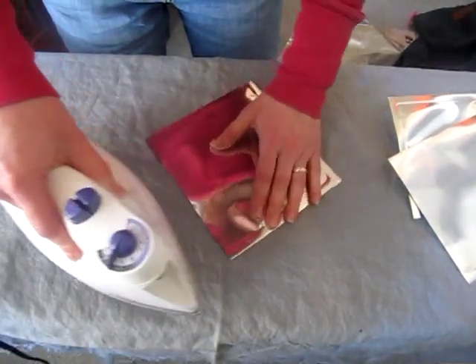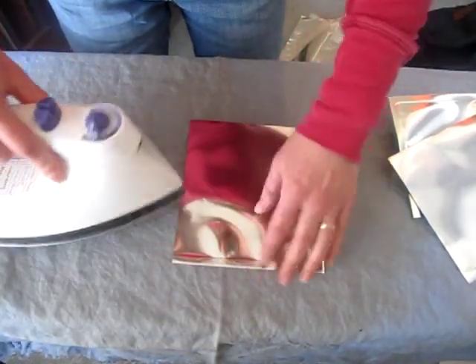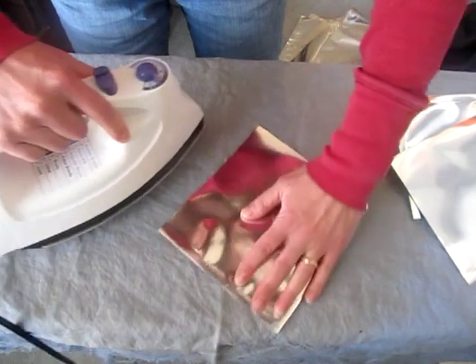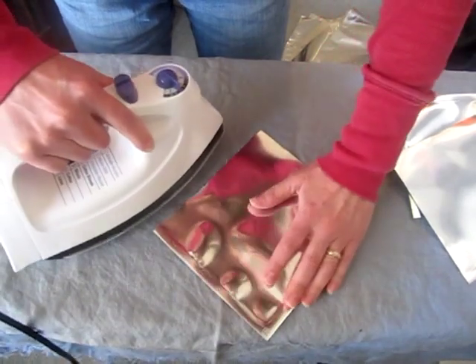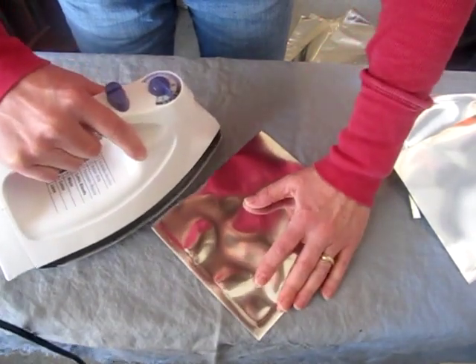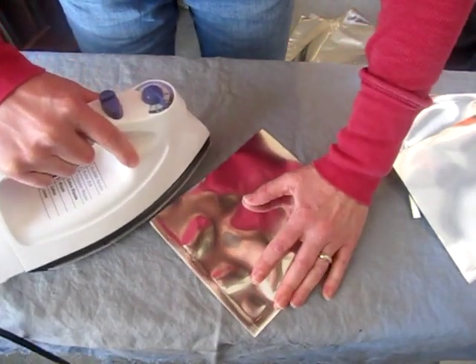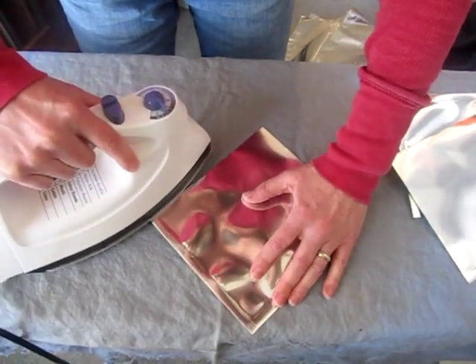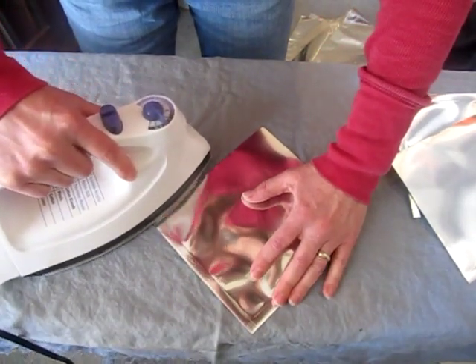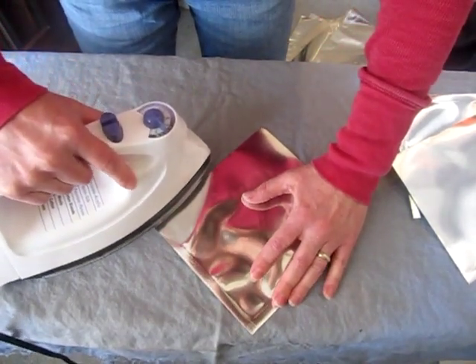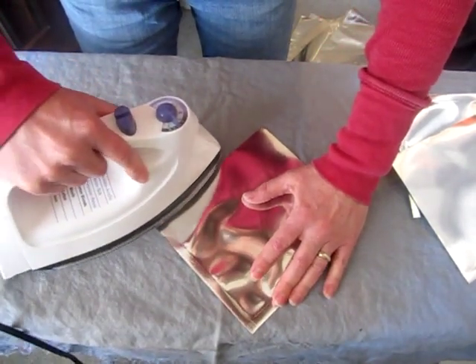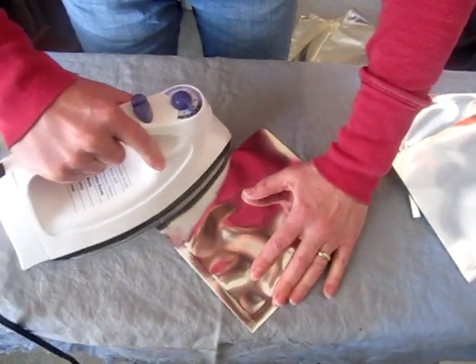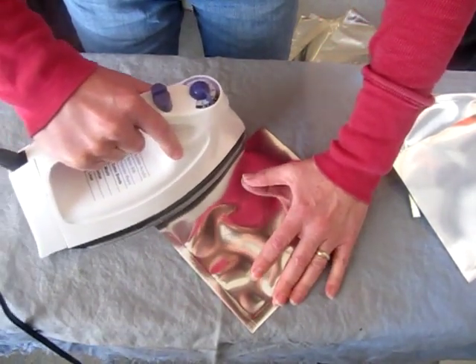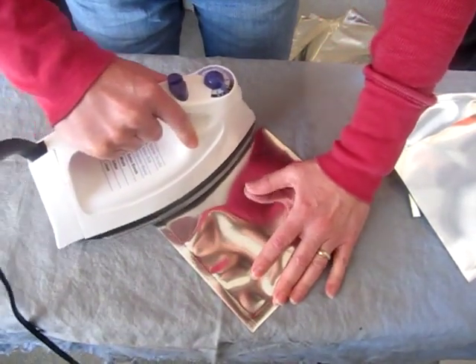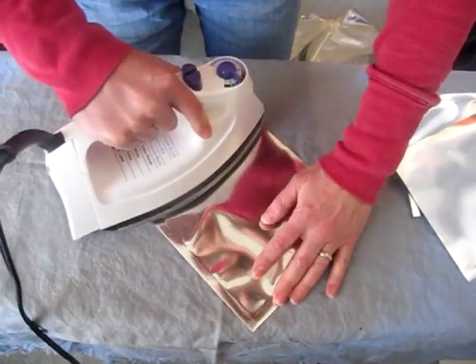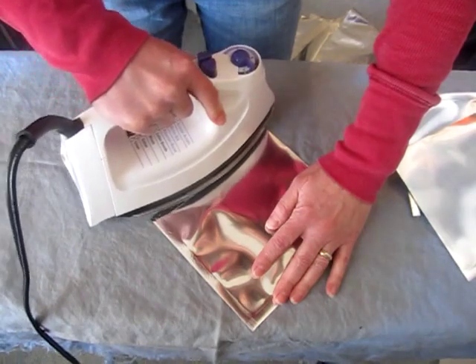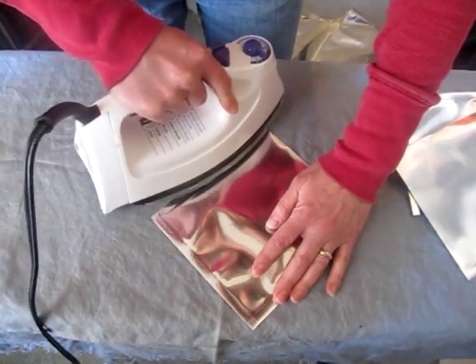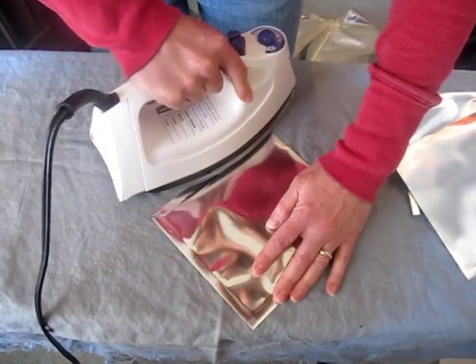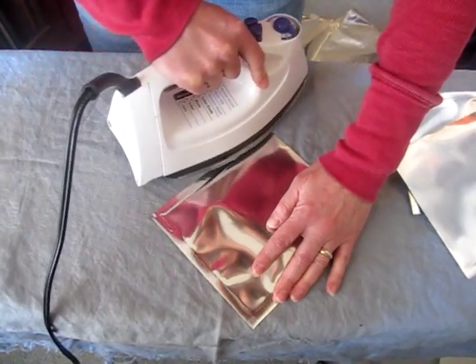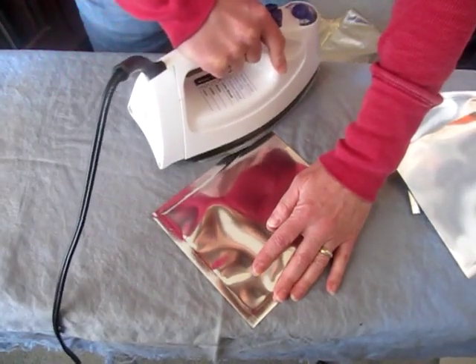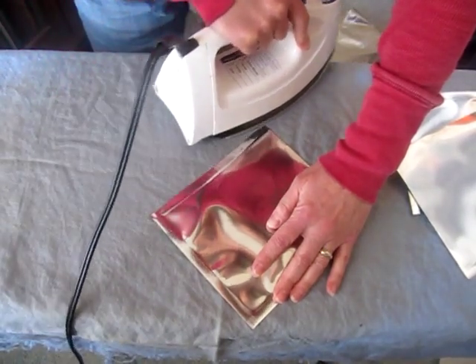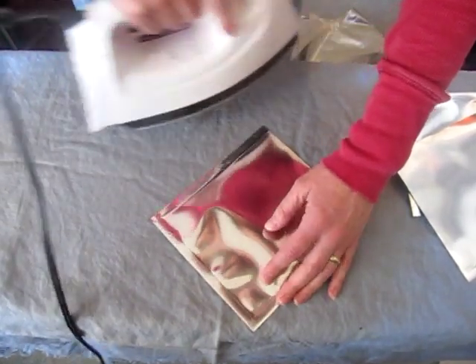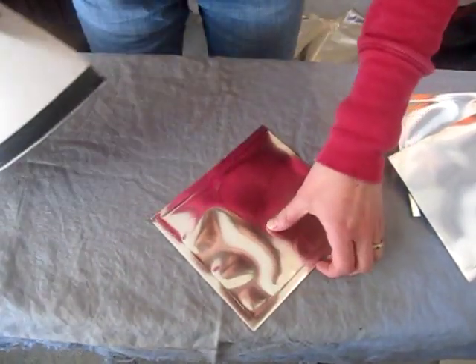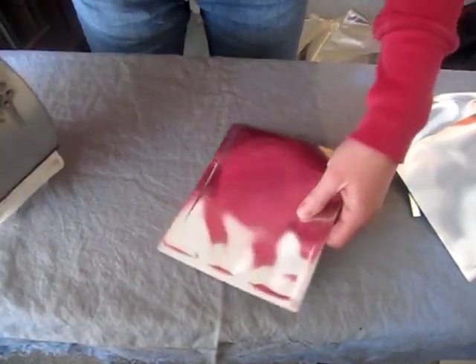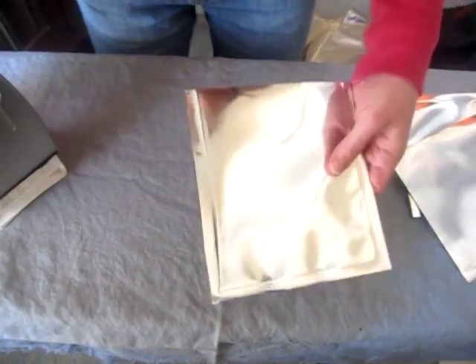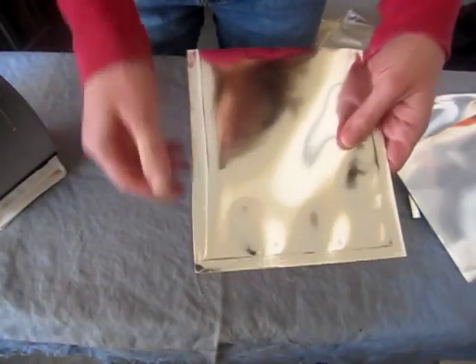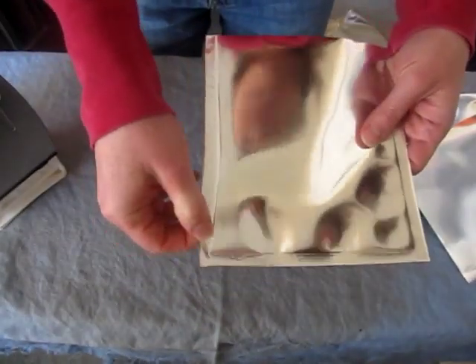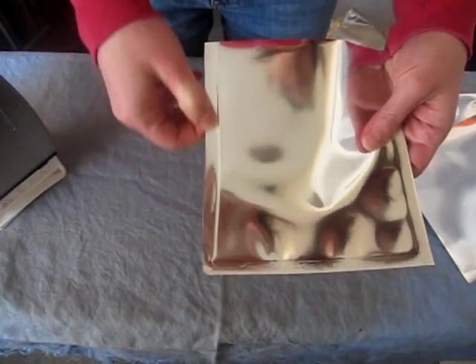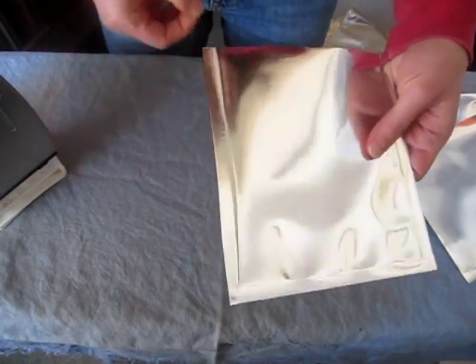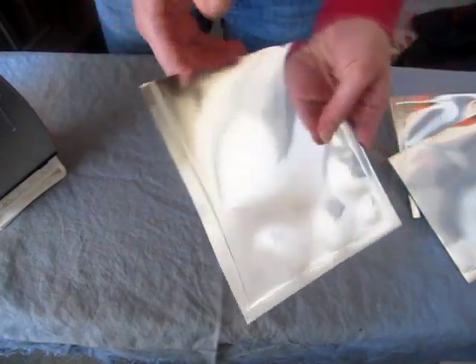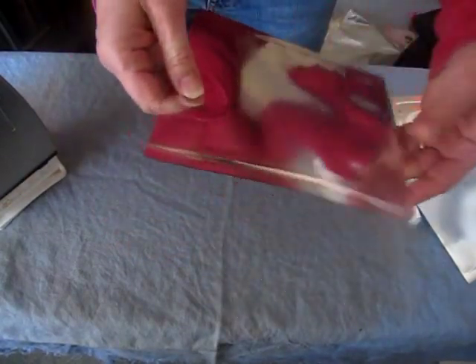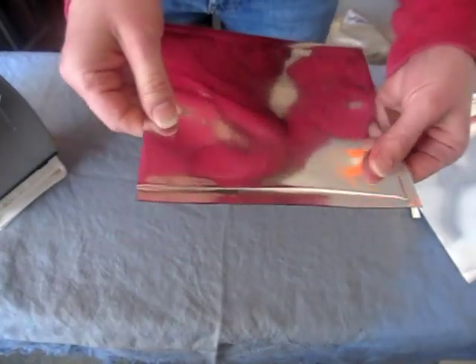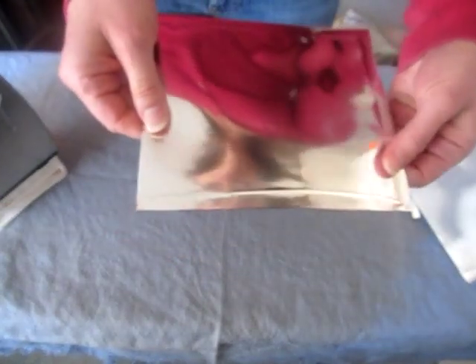To seal the edge, all you need to do is just run your iron up along the edge of your bag and that is it. You've got a seal there that melted the bag together.